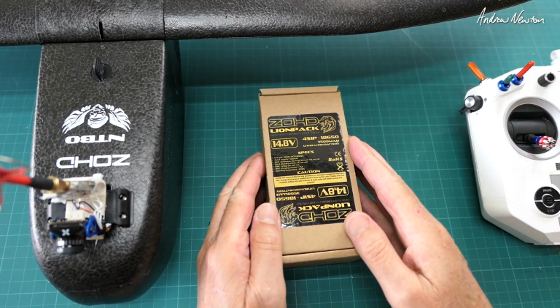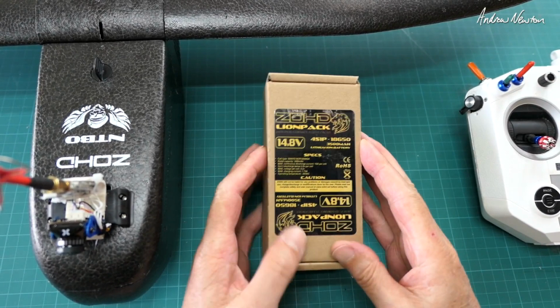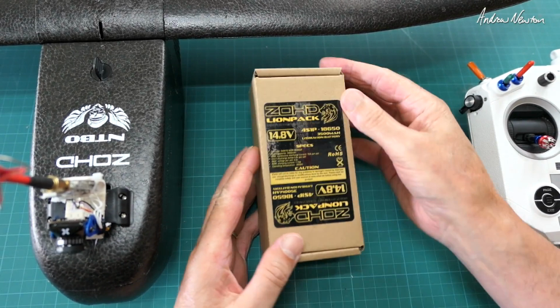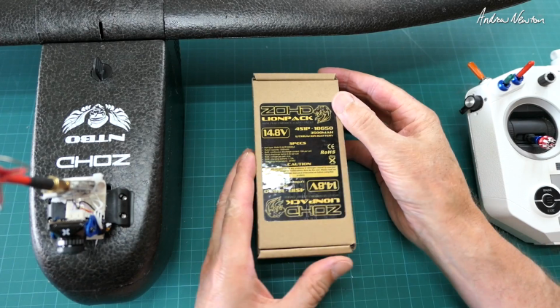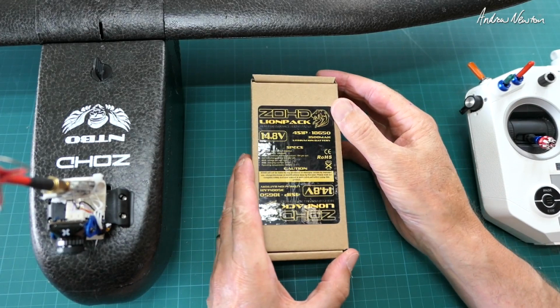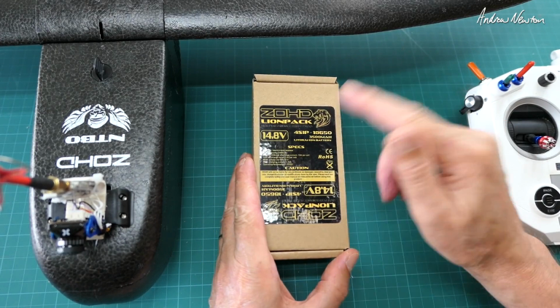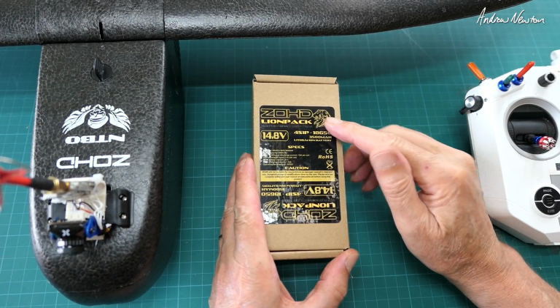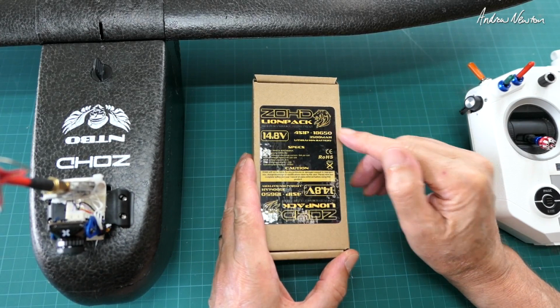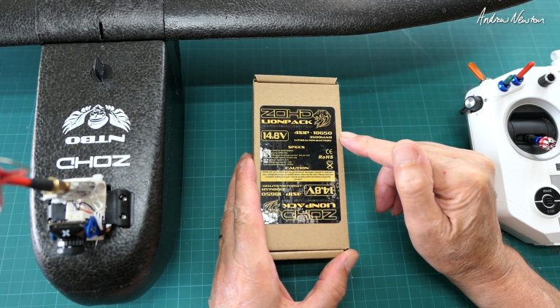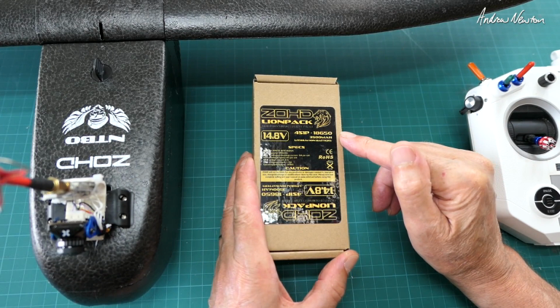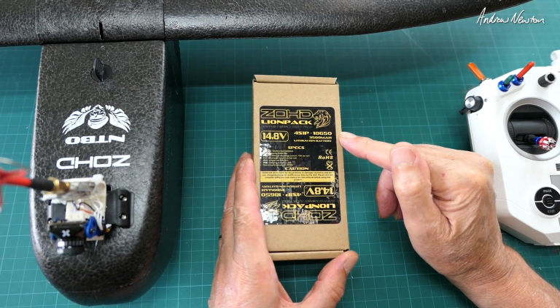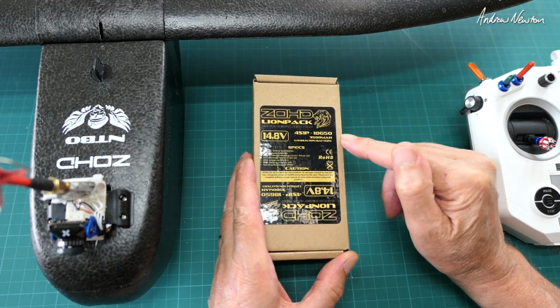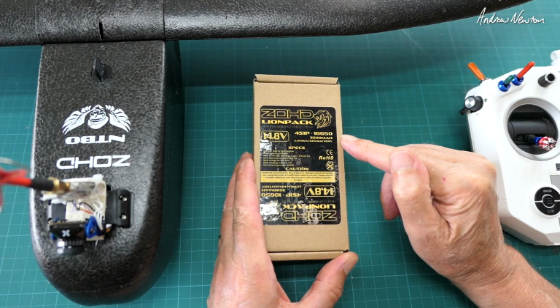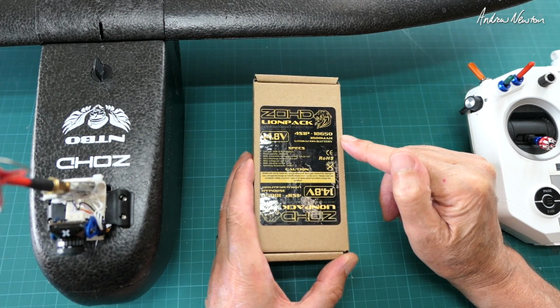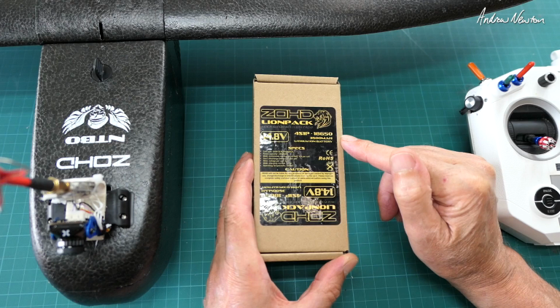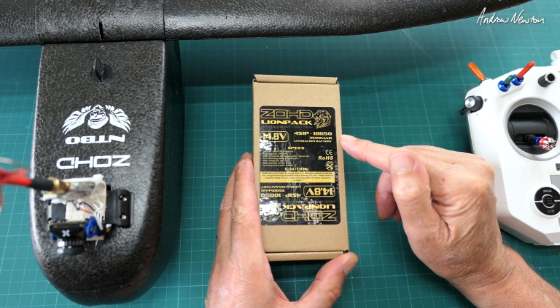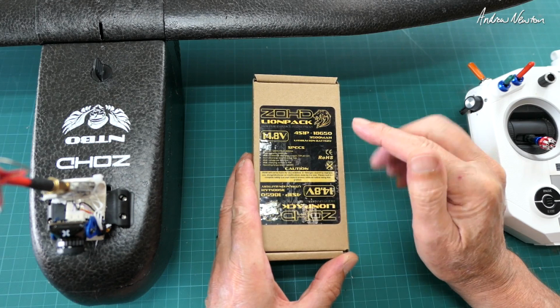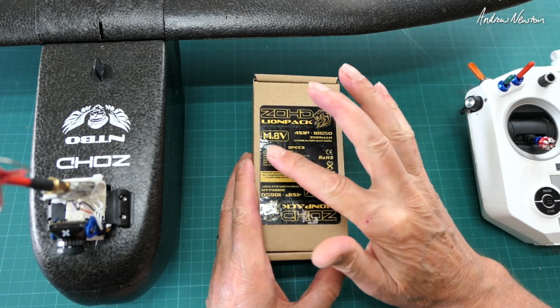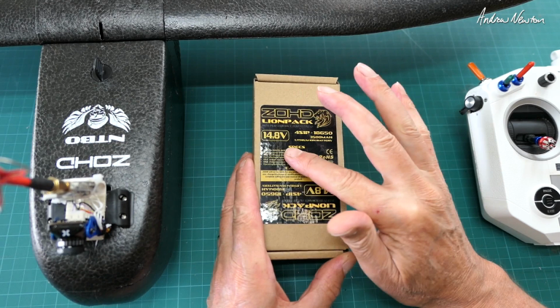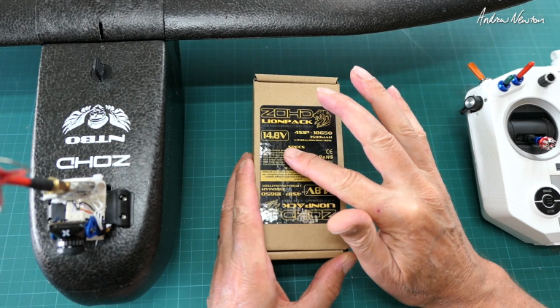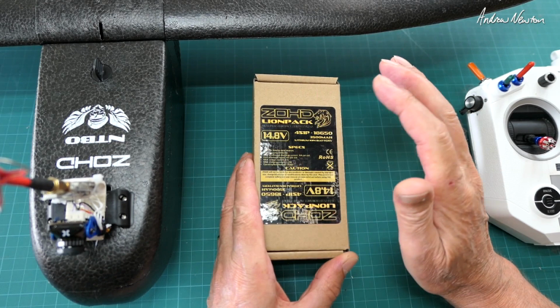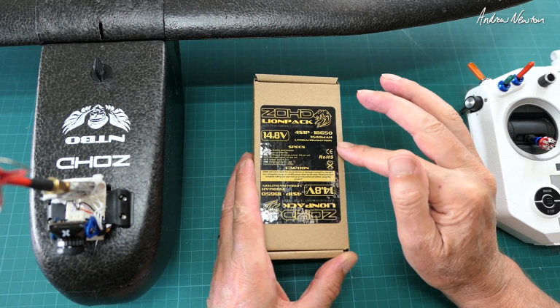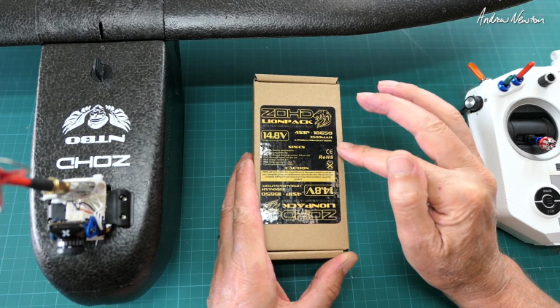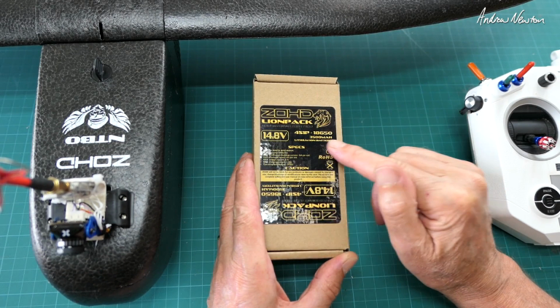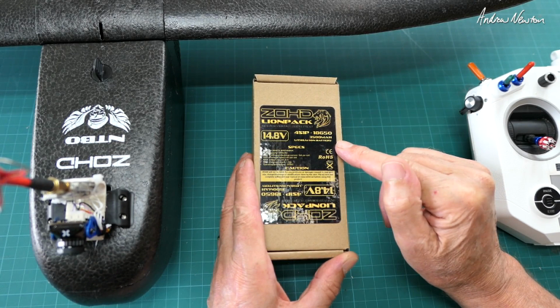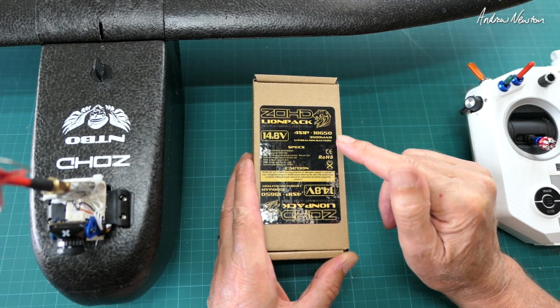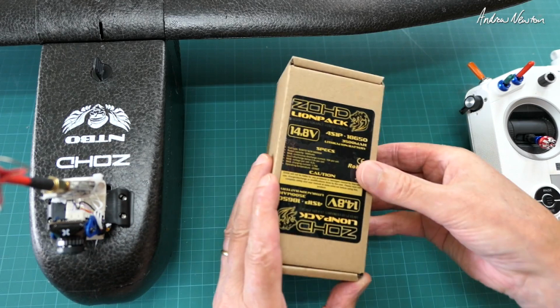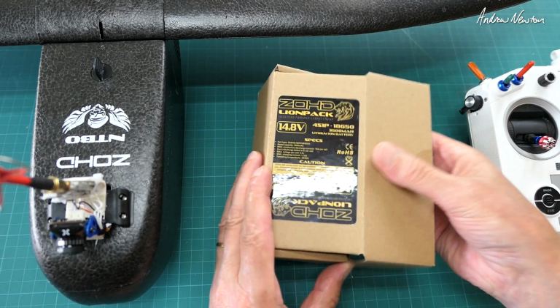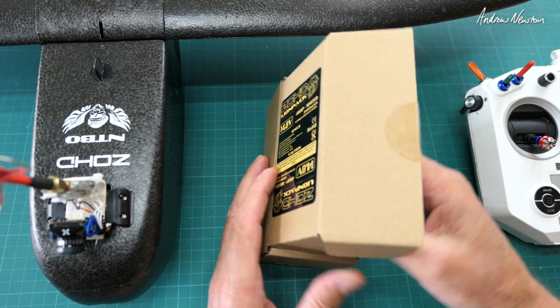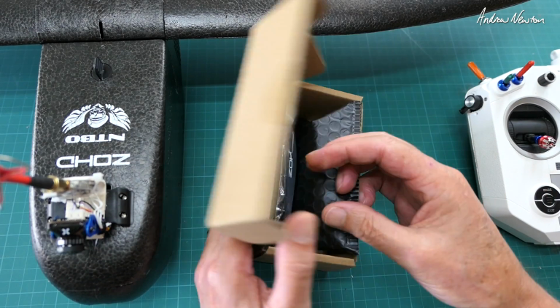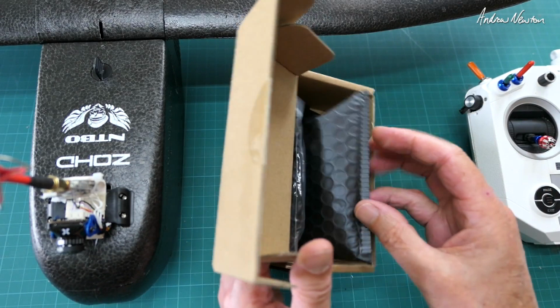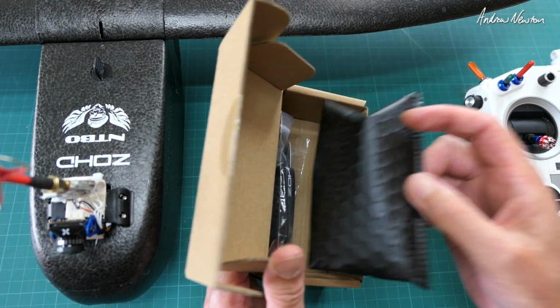Greetings folks, I'm going to show you today the ZOHD Lion pack, which is a lithium-ion brick, 4S 1P 18650. Let's see what we get in the box.